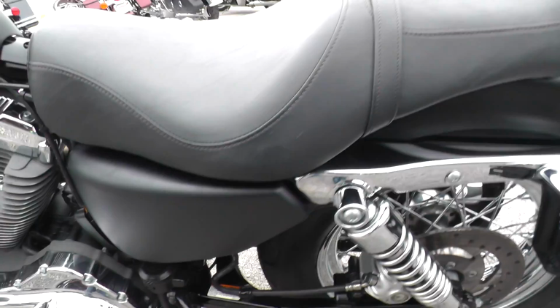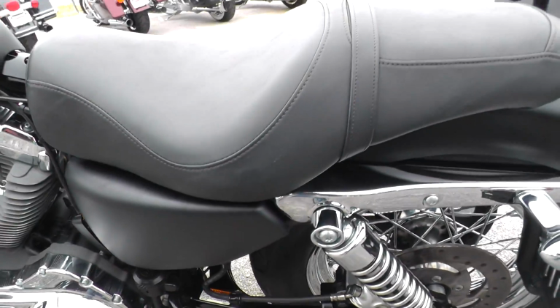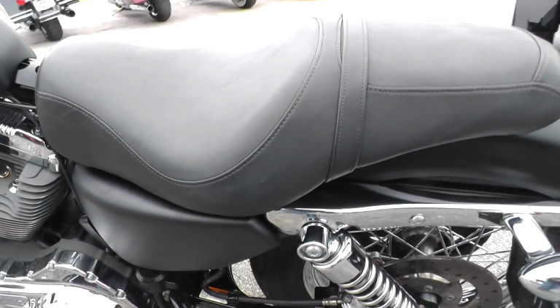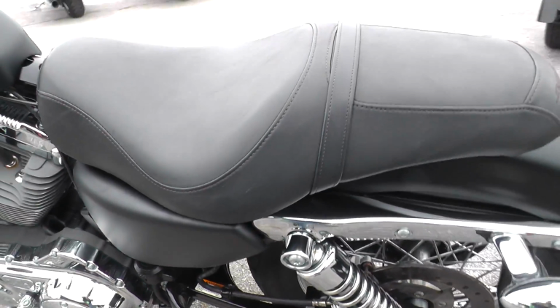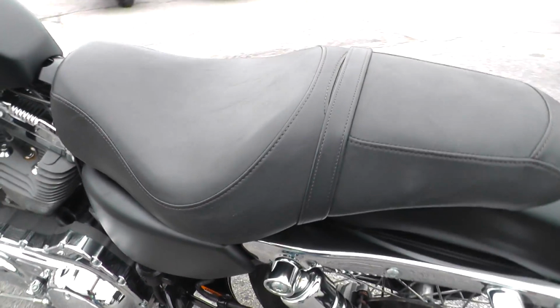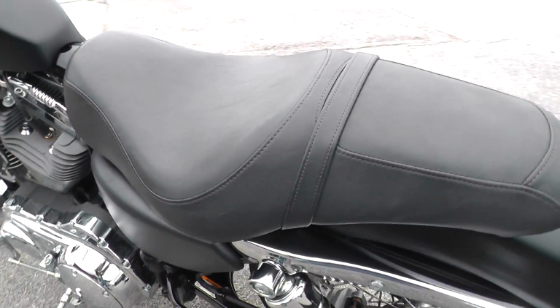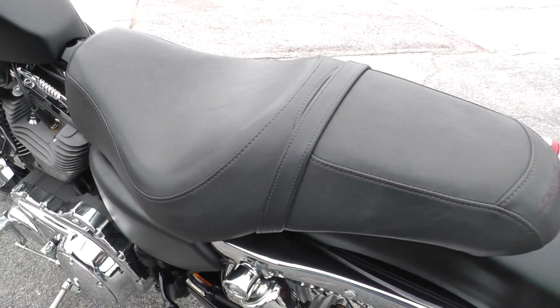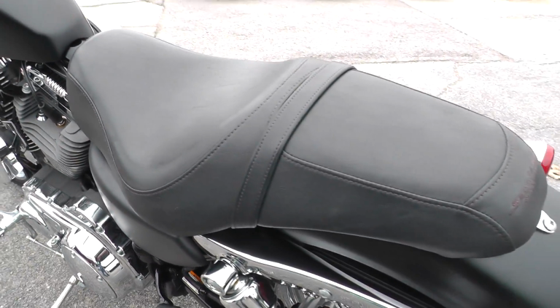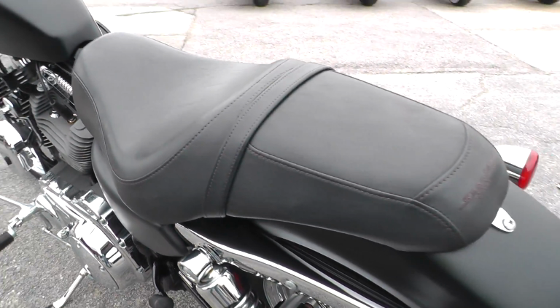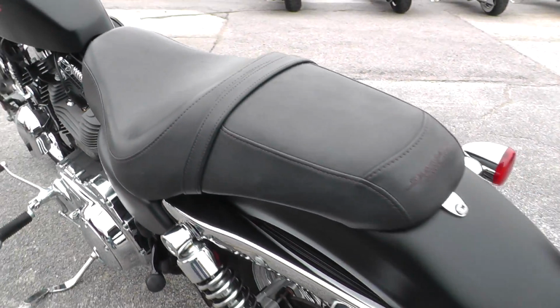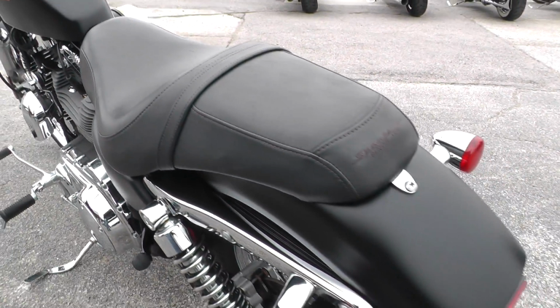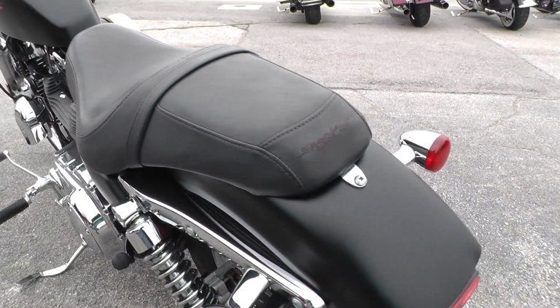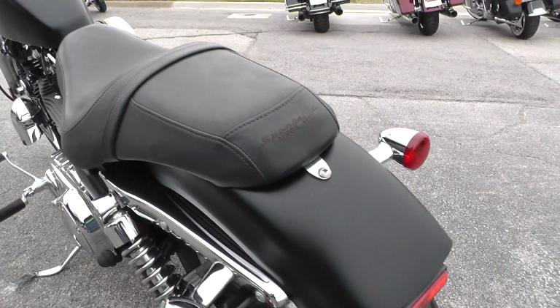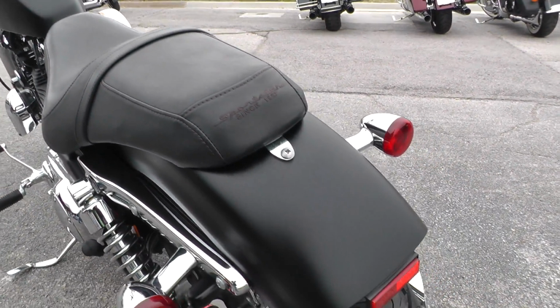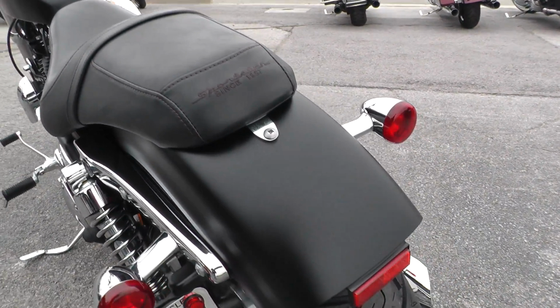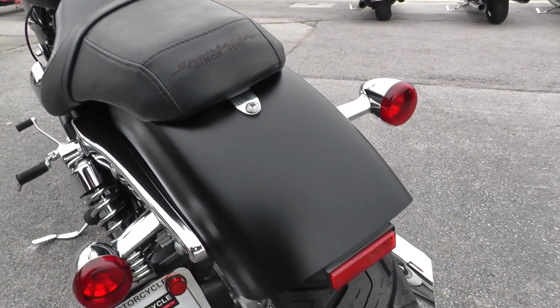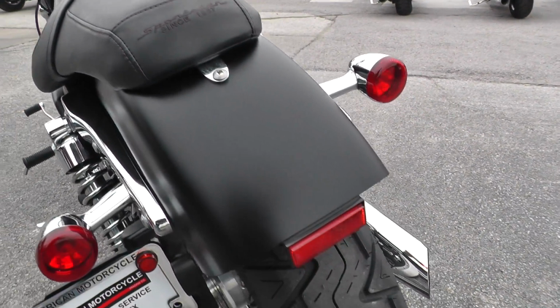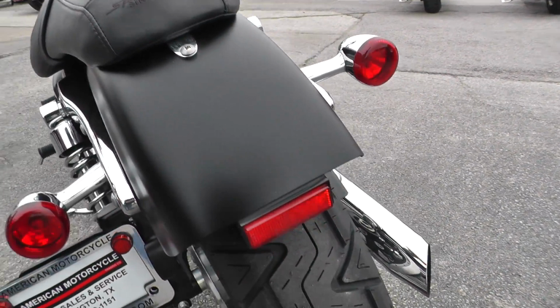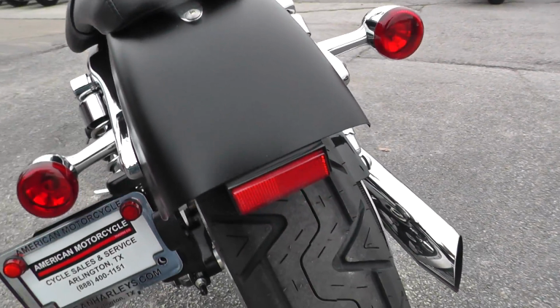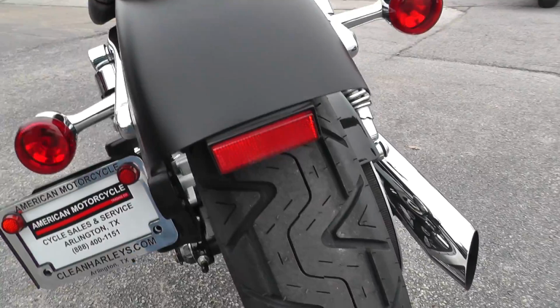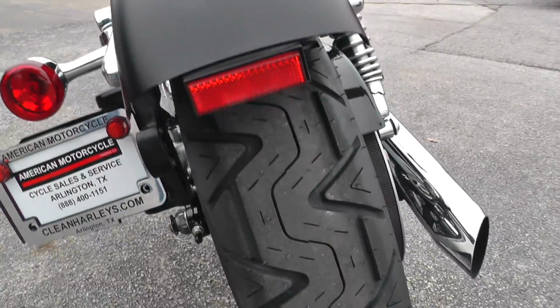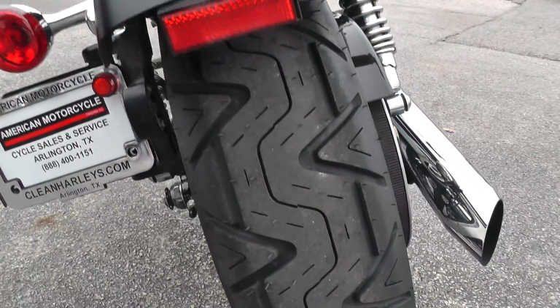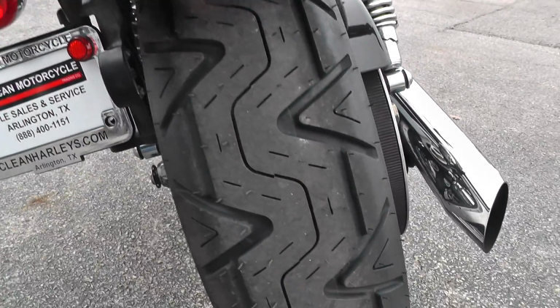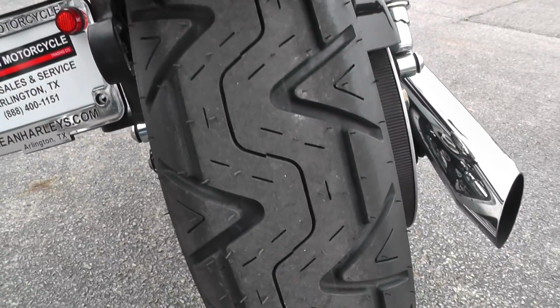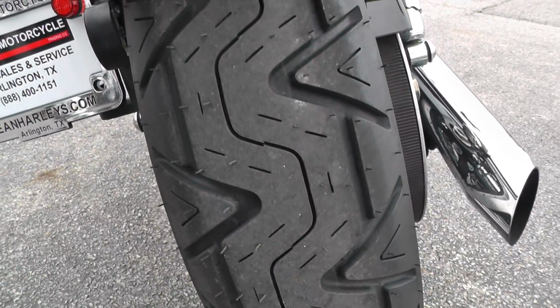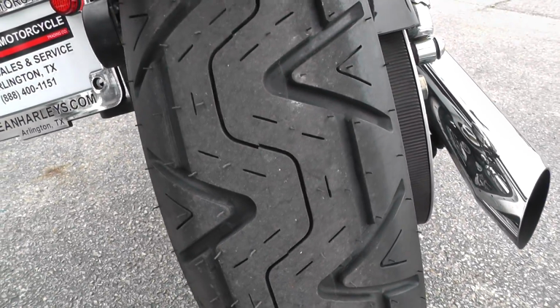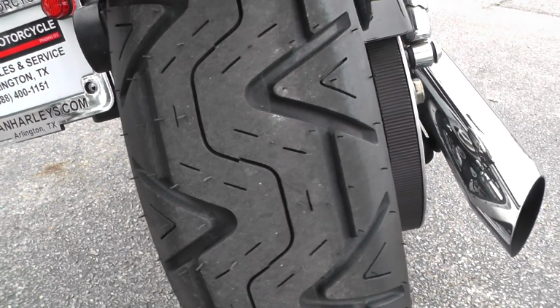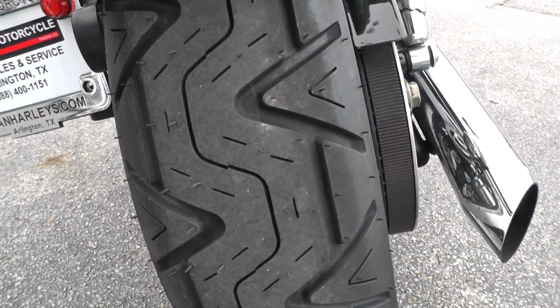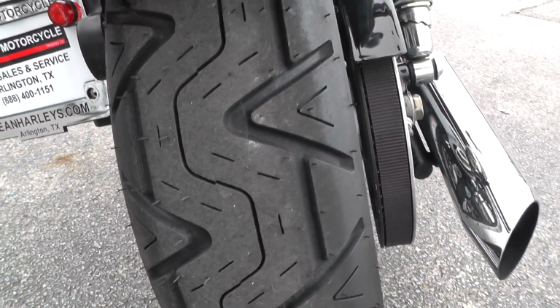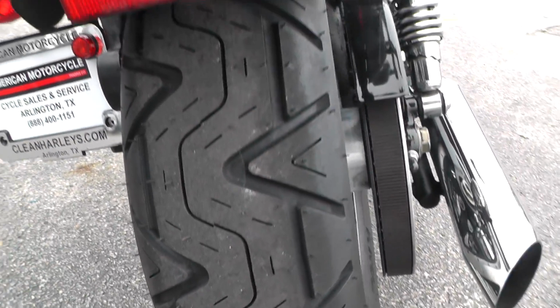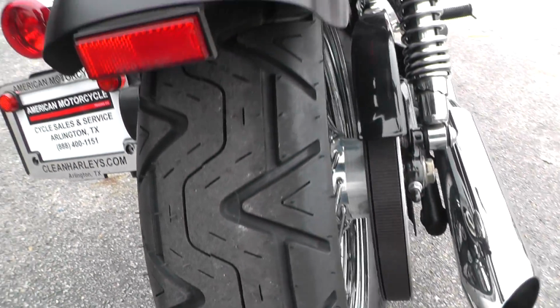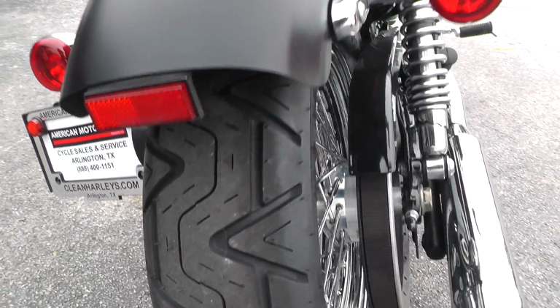Set up for two-up riding. Got the bobber style fender on the back. Got a new tire on the back too, so it's got new rubber front and rear.